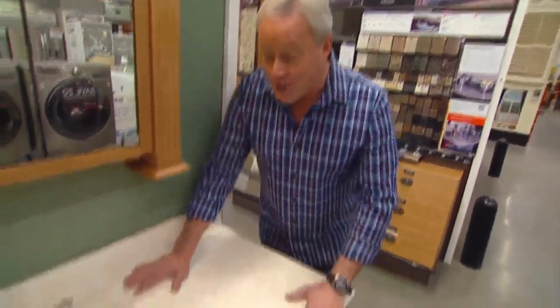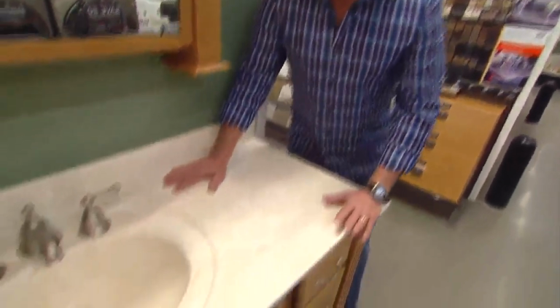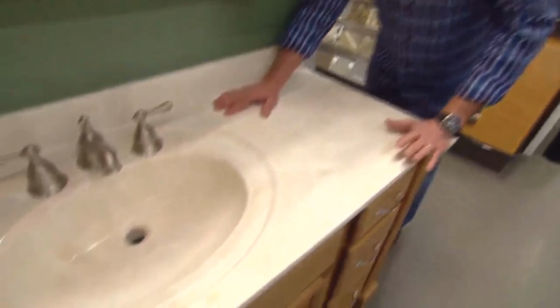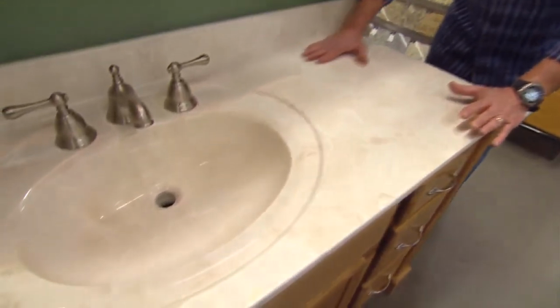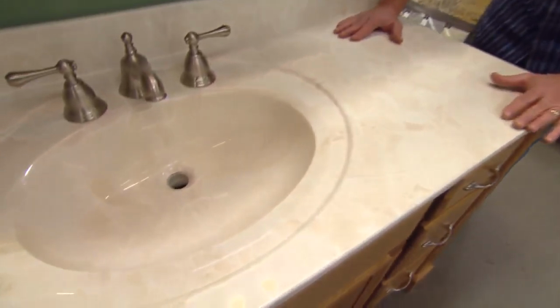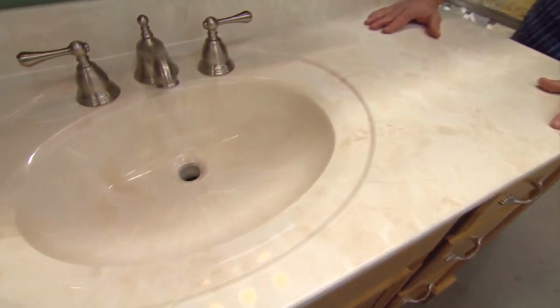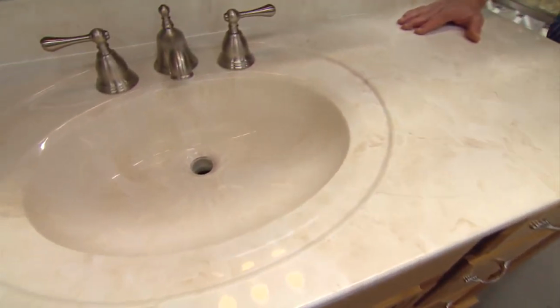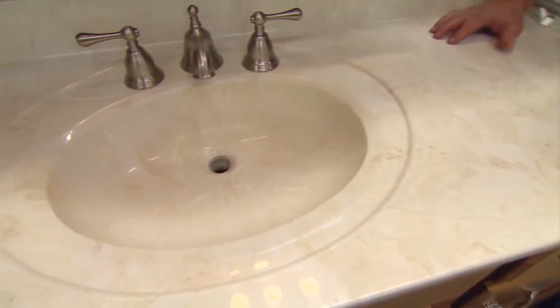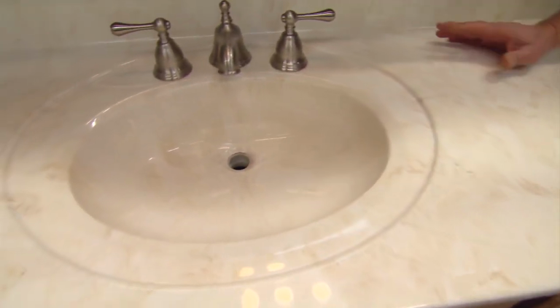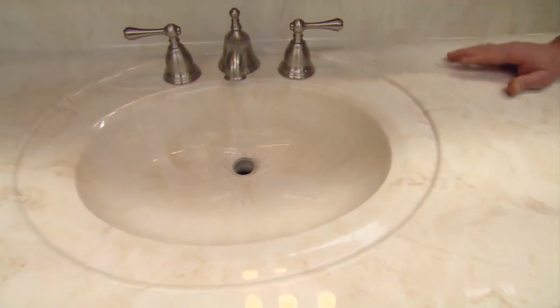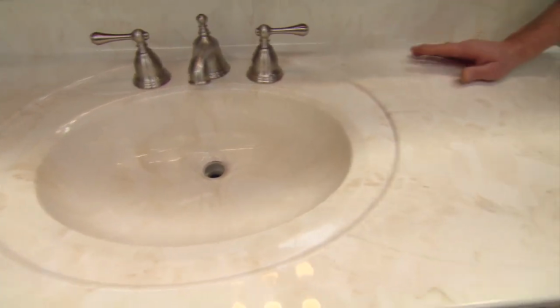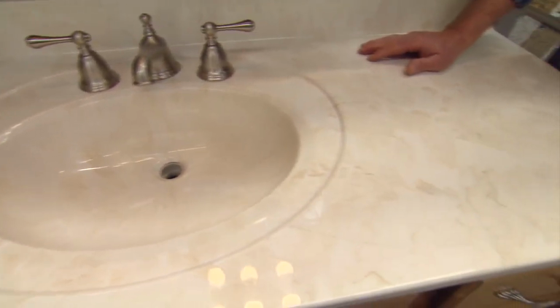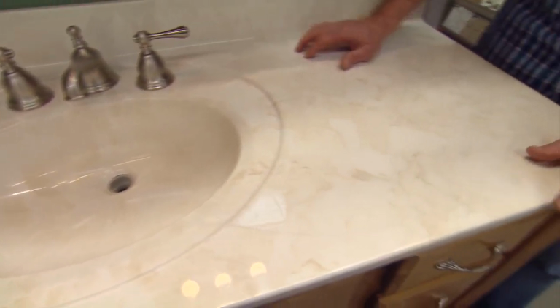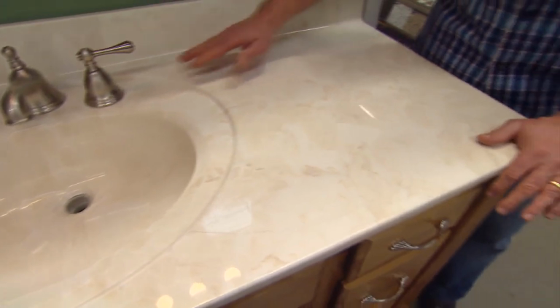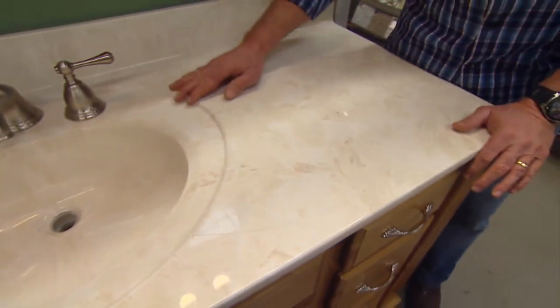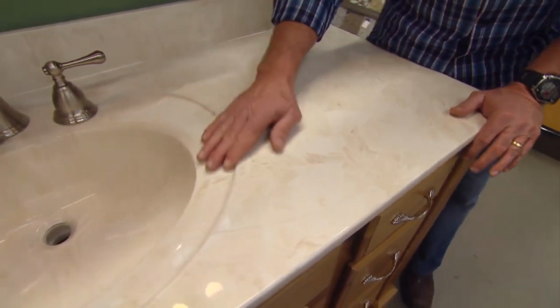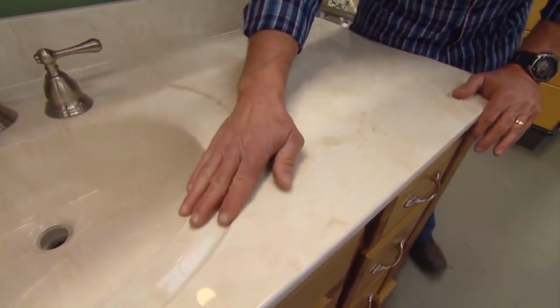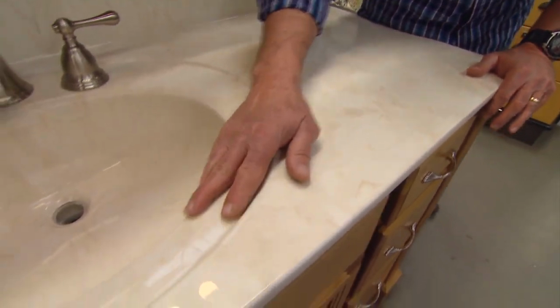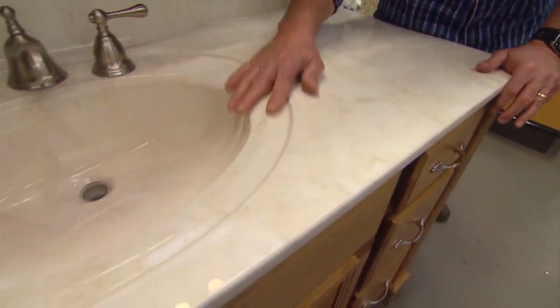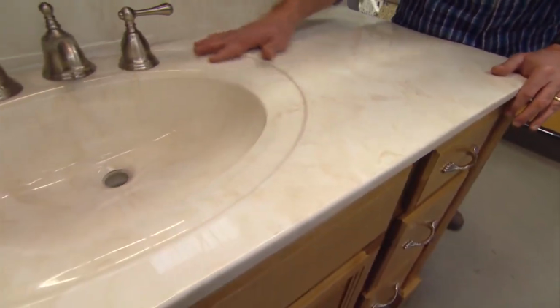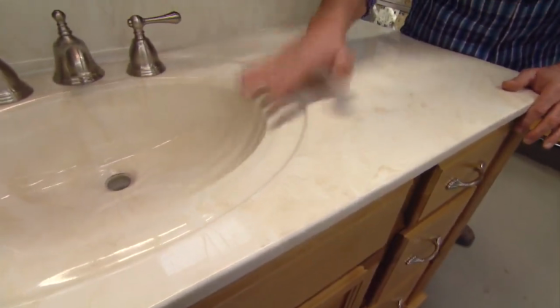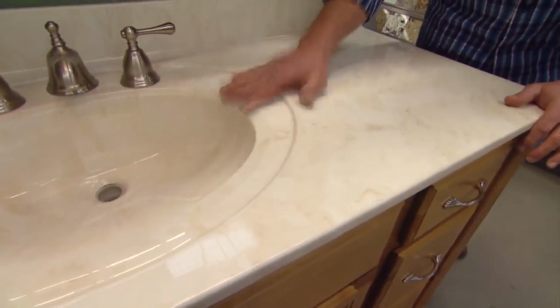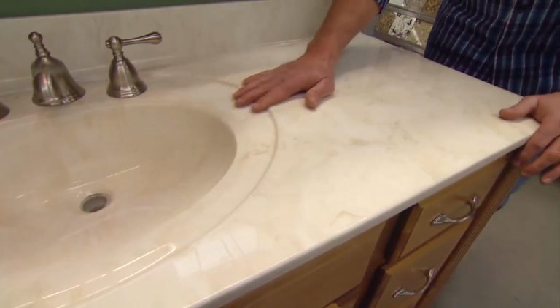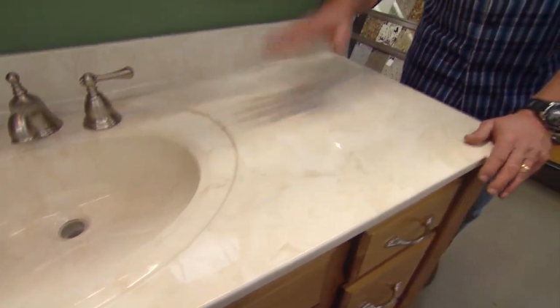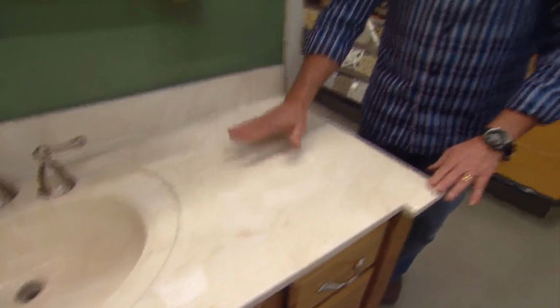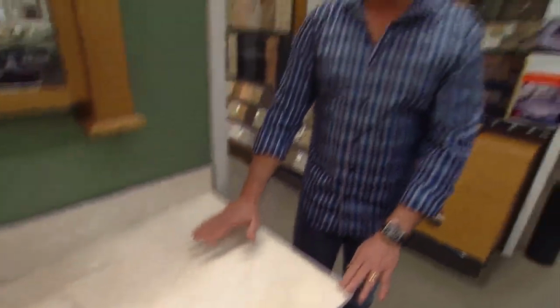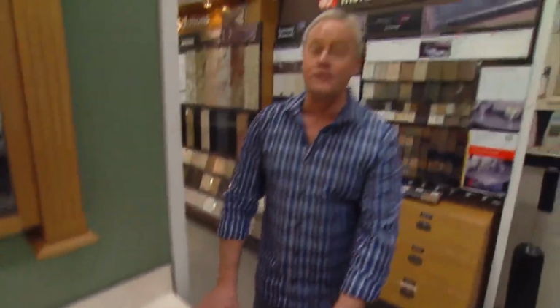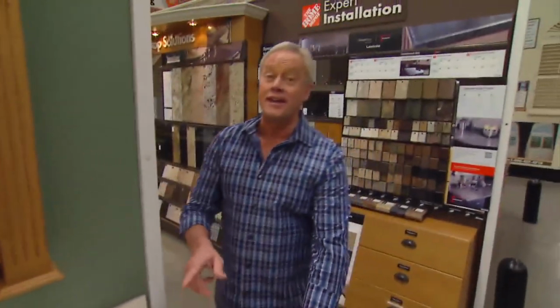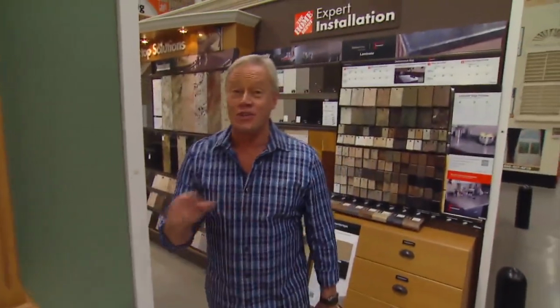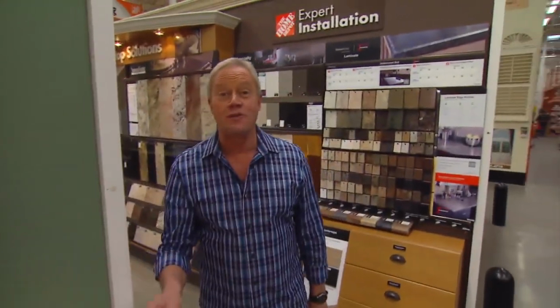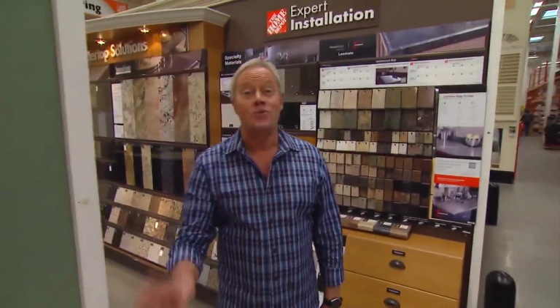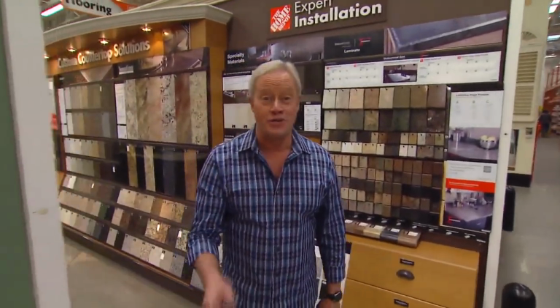This one is a cultured marble countertop, and it's made from a variety of resins and marble dust. They're able to form the sink integrated right into the countertop, lots of different colors, and it's extremely reasonable.